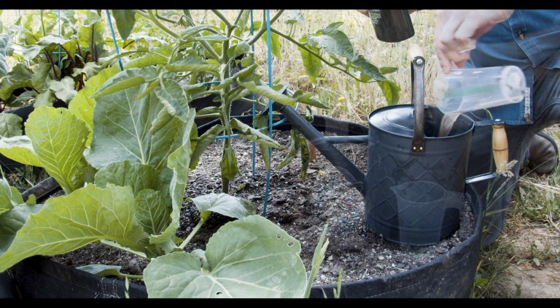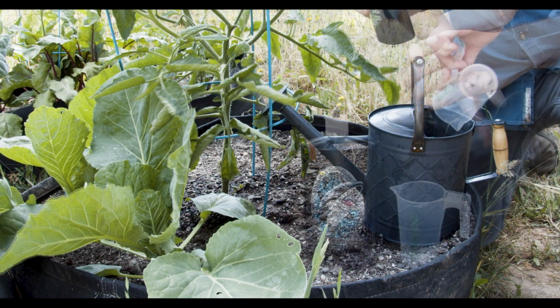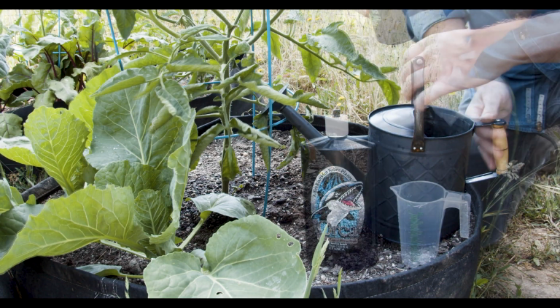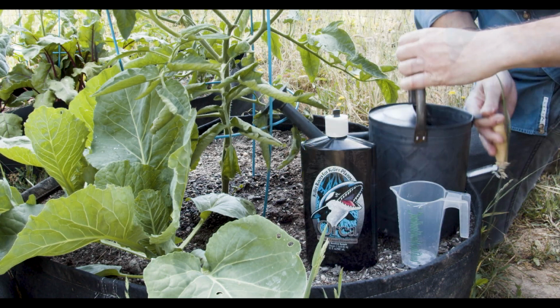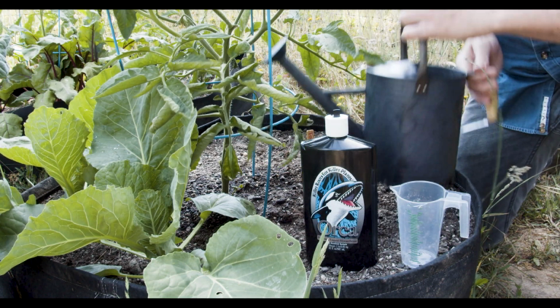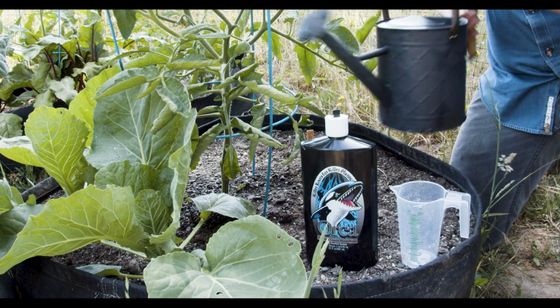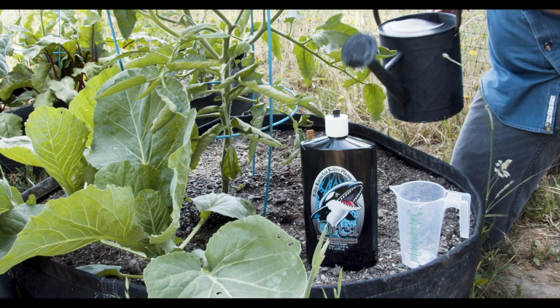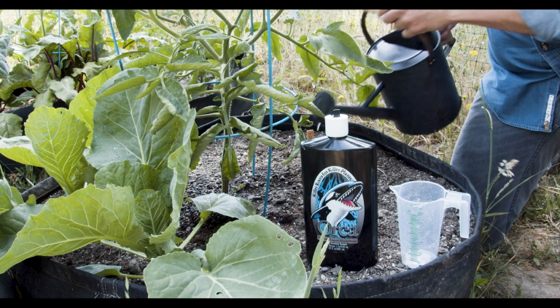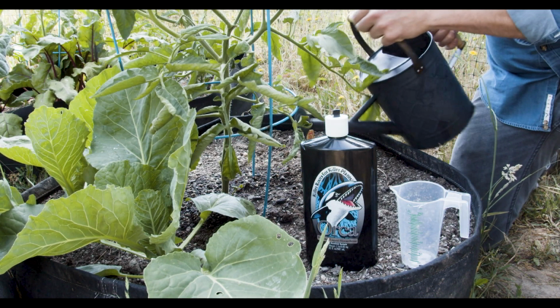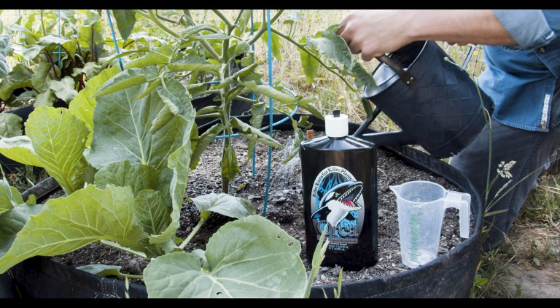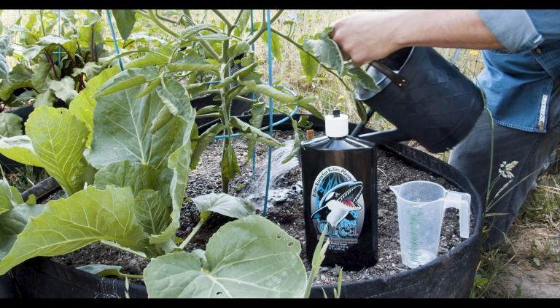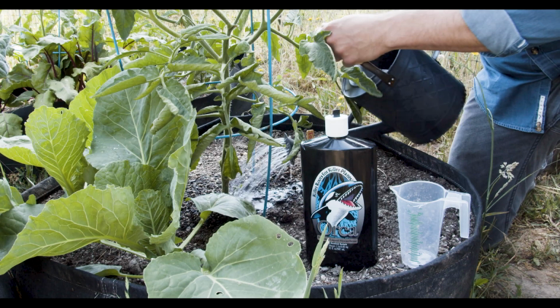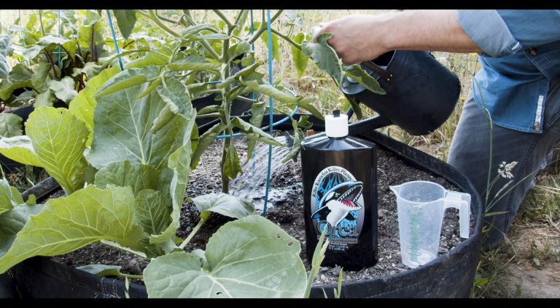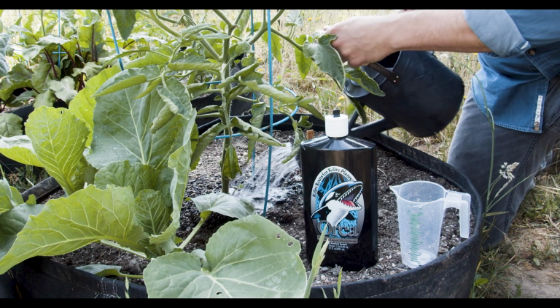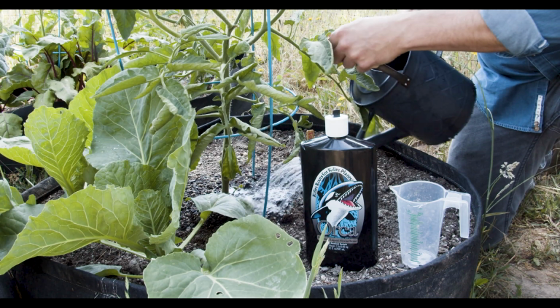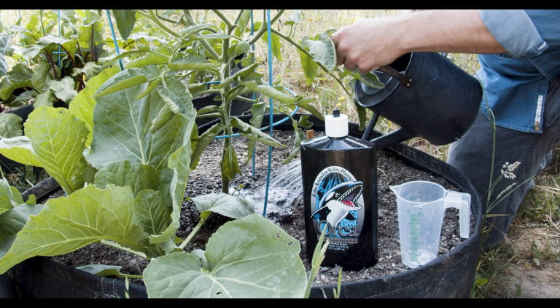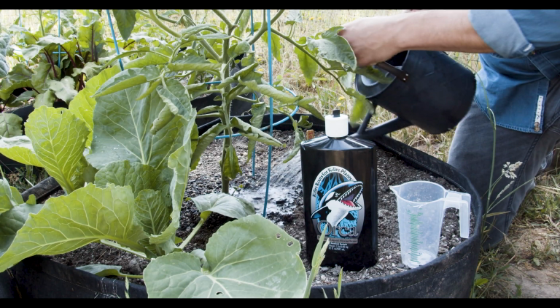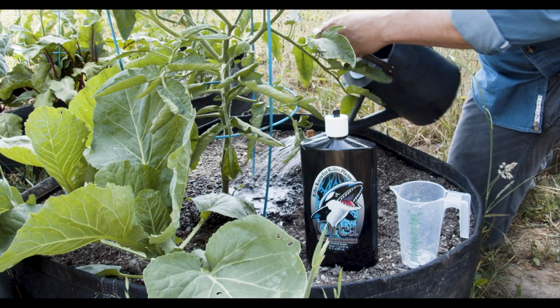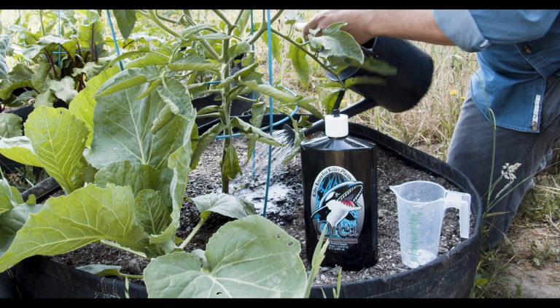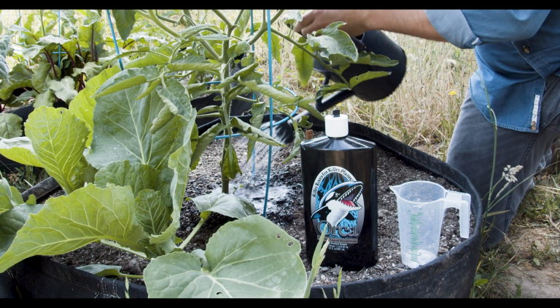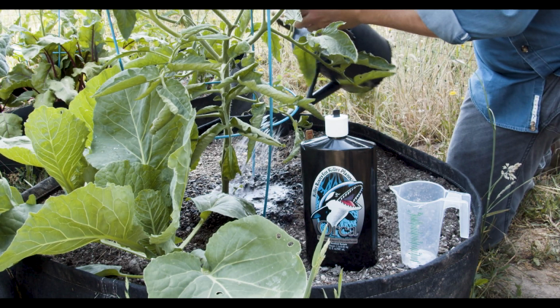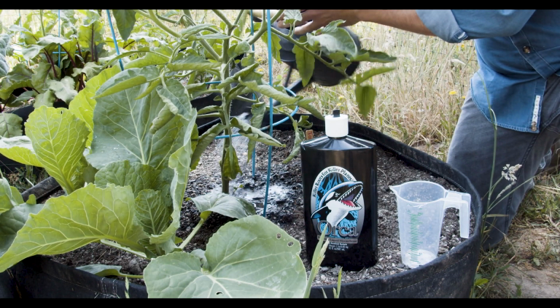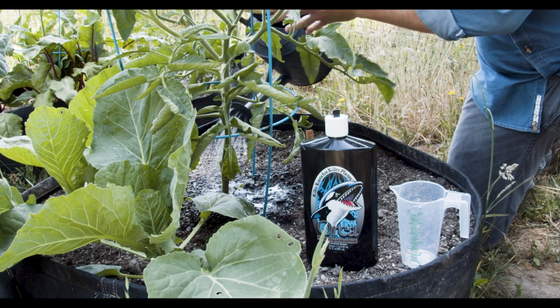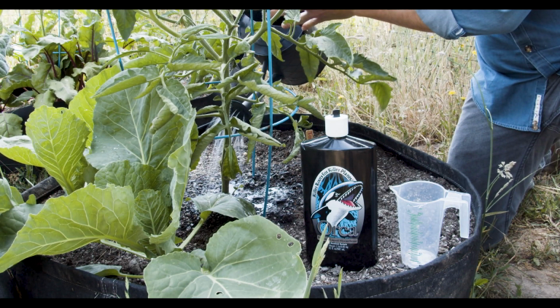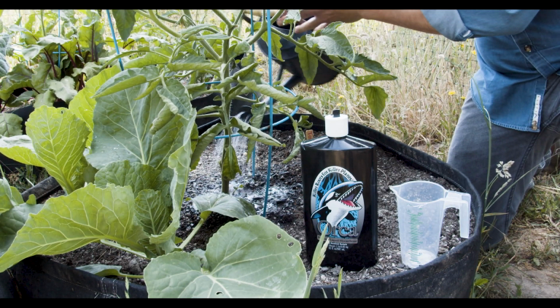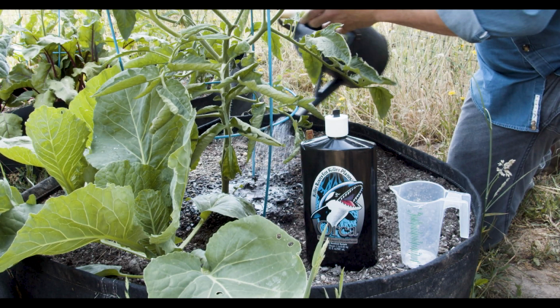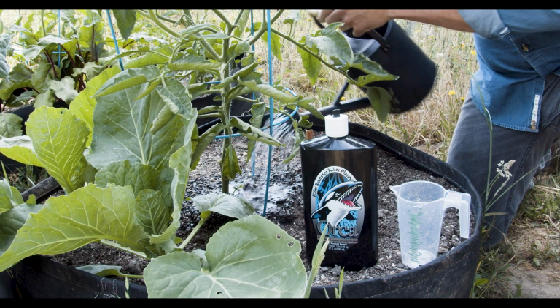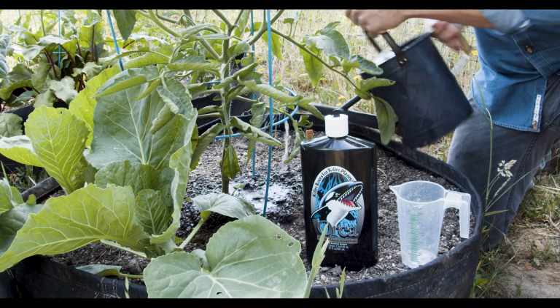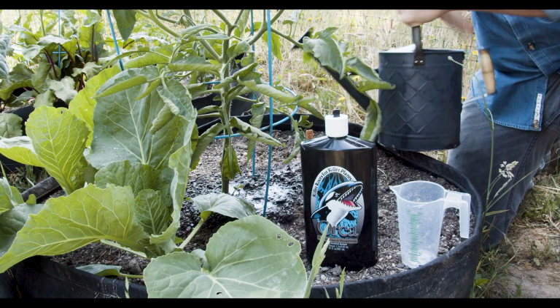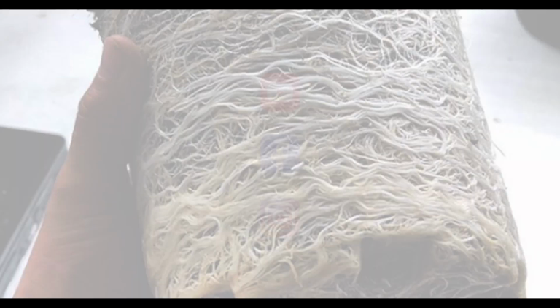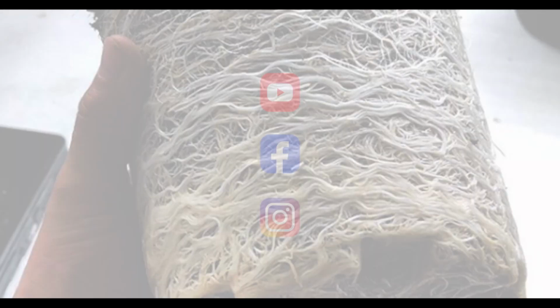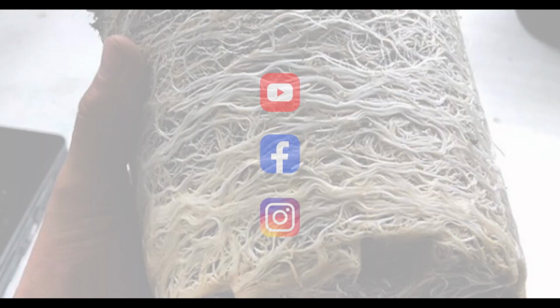Use in hydroponics, soil, coco, deep water culture, or any other growing style. Use every feeding or every few weeks.